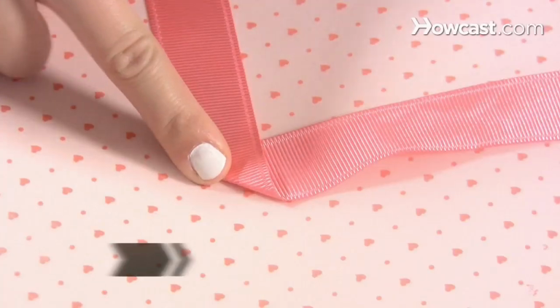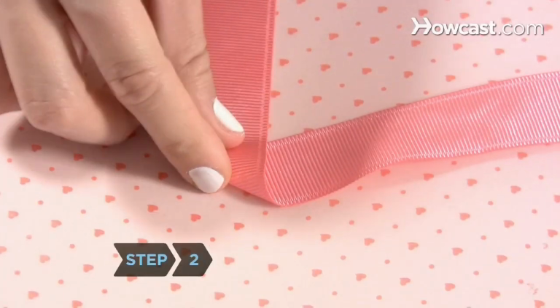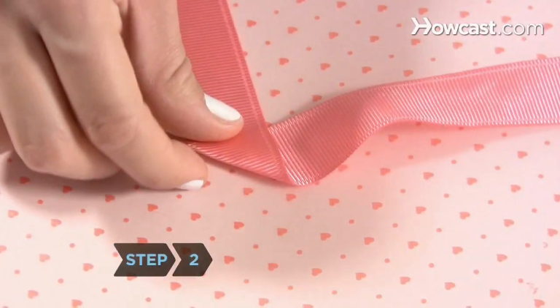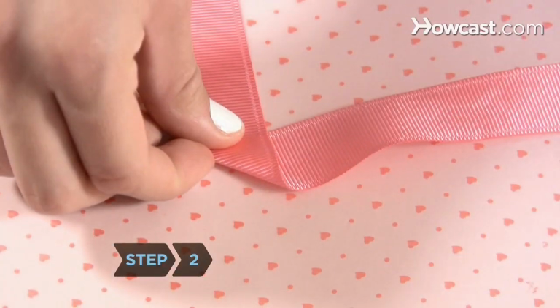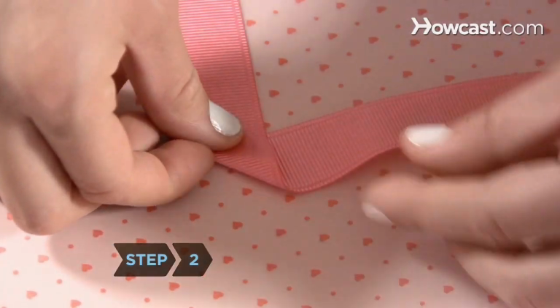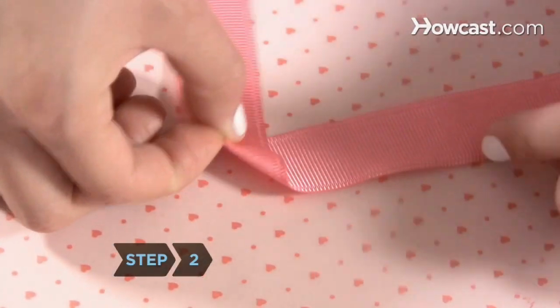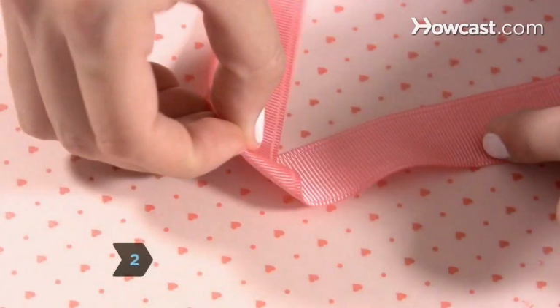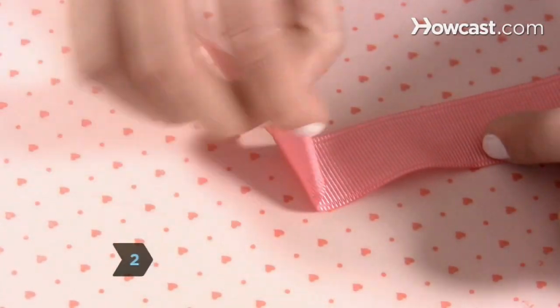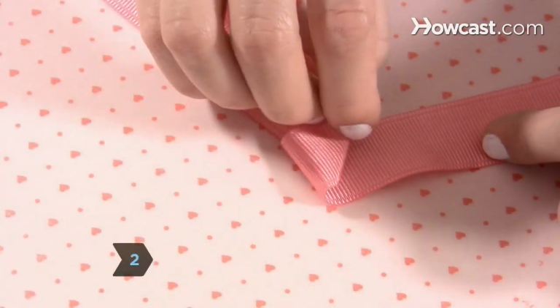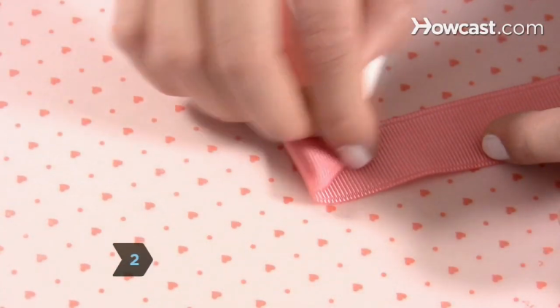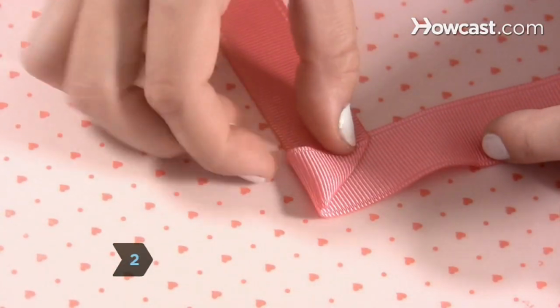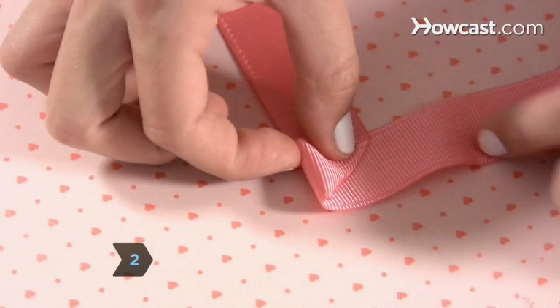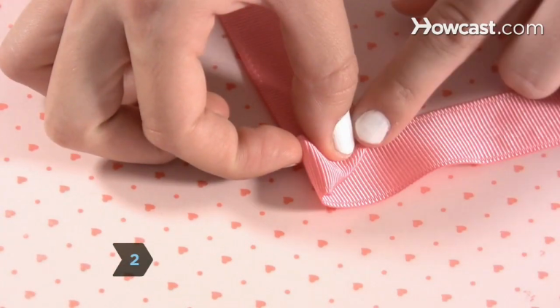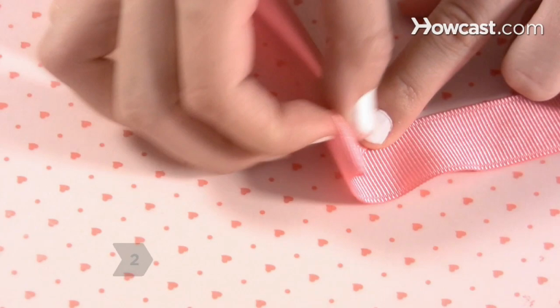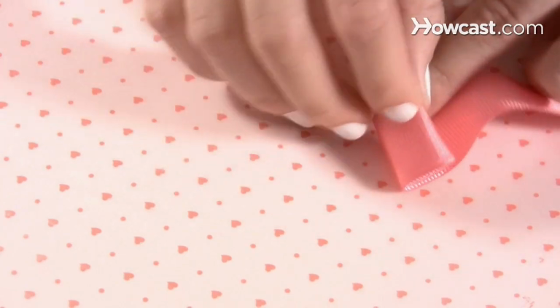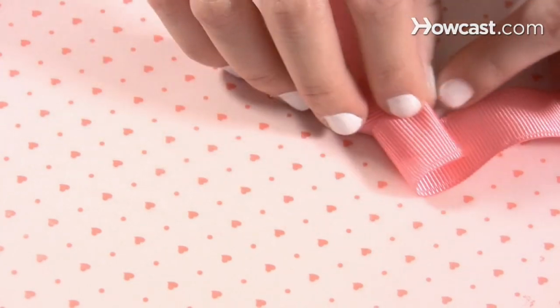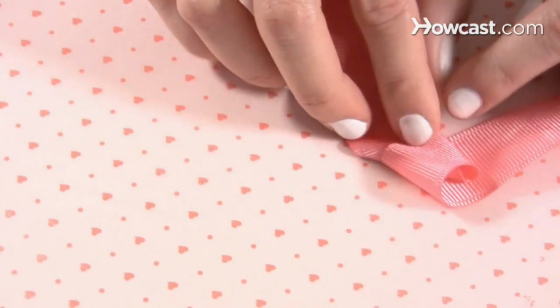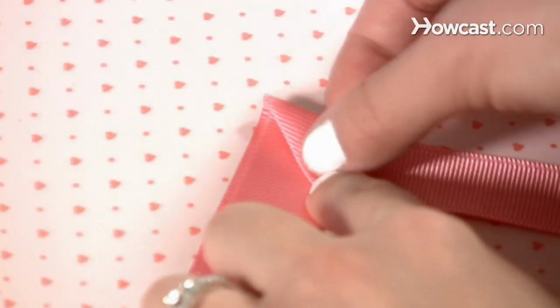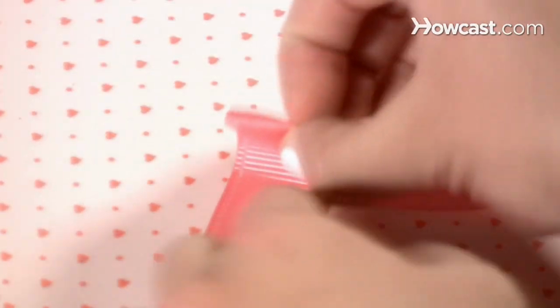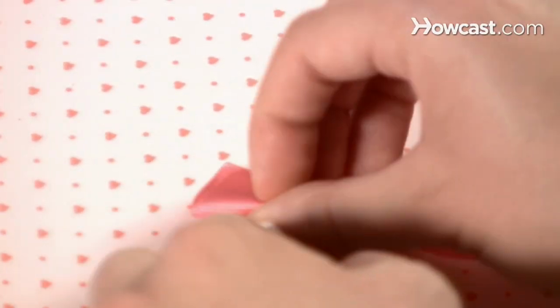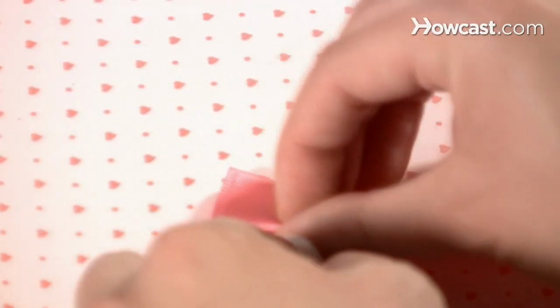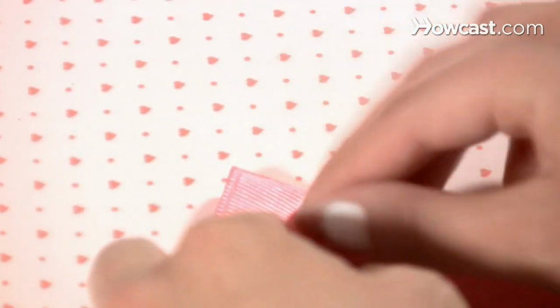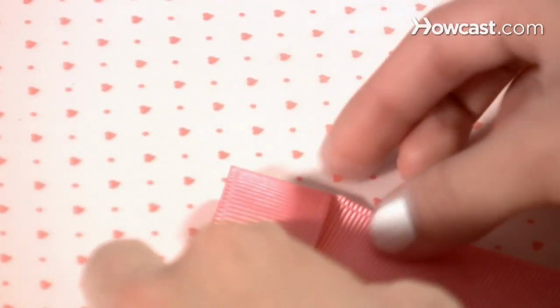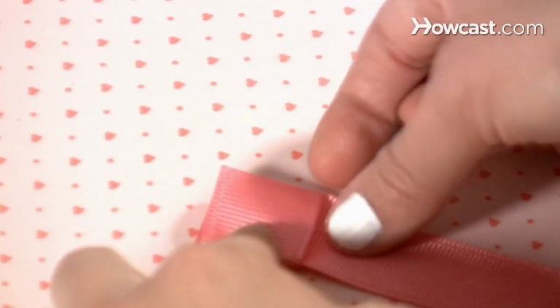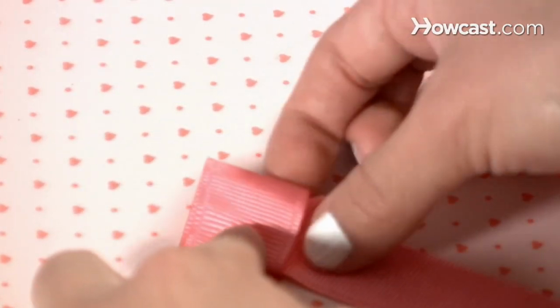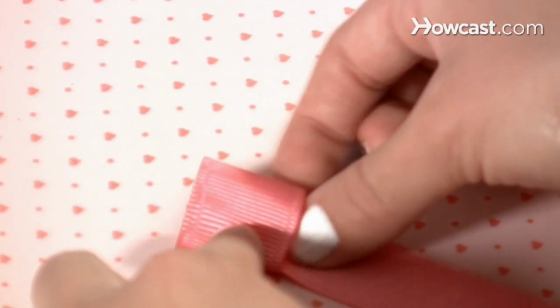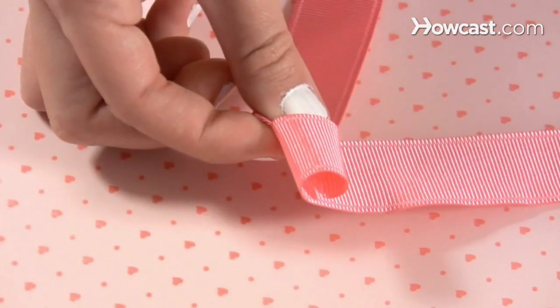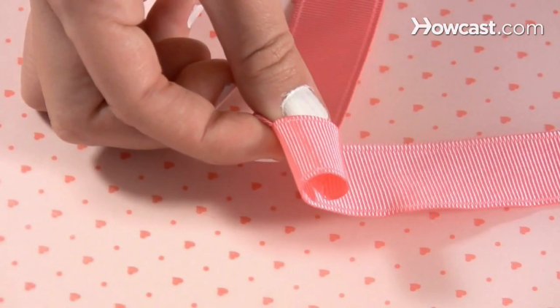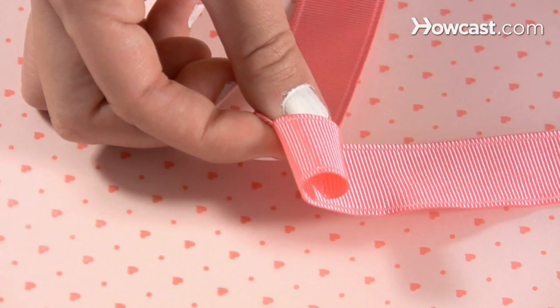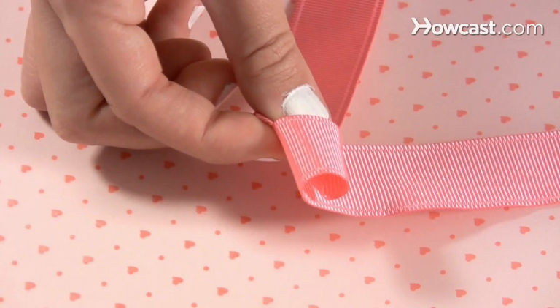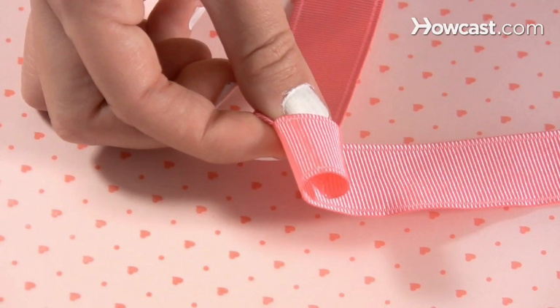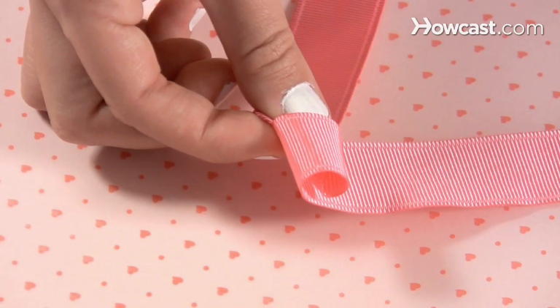Step 2. Roll the material left if you began on the right, curling the inner core of the flower, pinching tightly as you go. Continue rolling until you have the diameter you want, making sure to leave enough ribbon for petals.